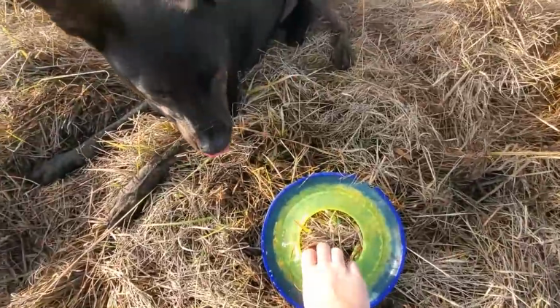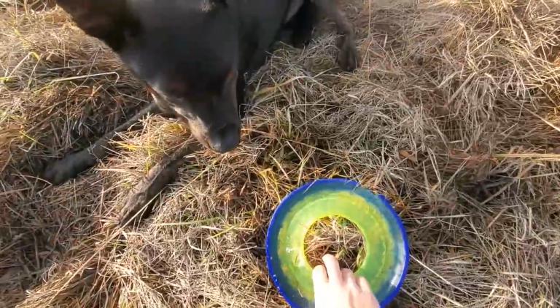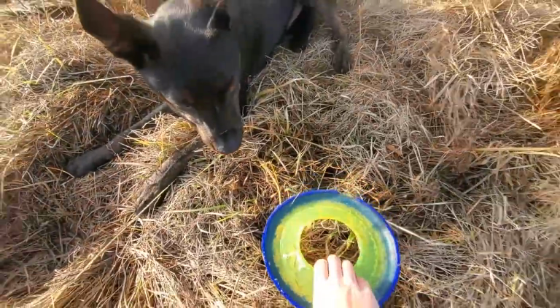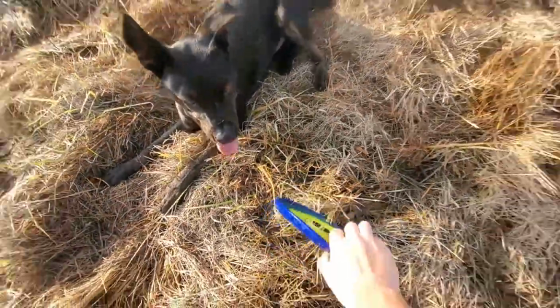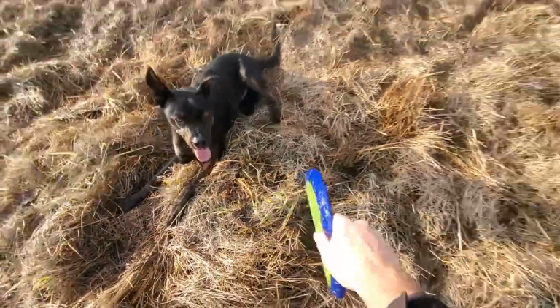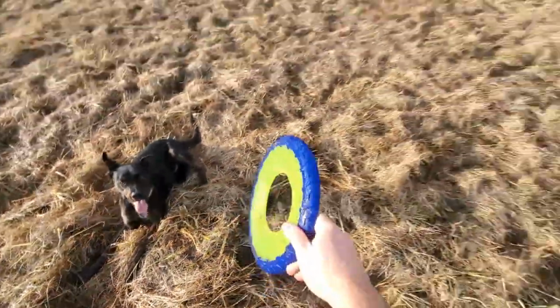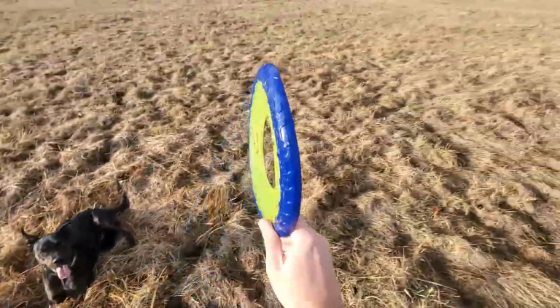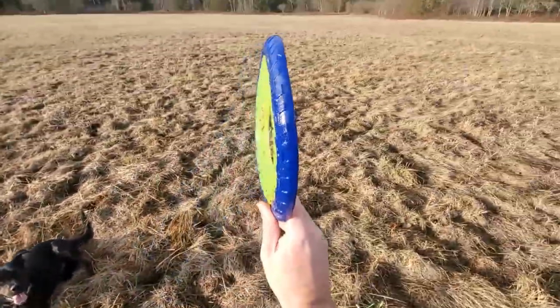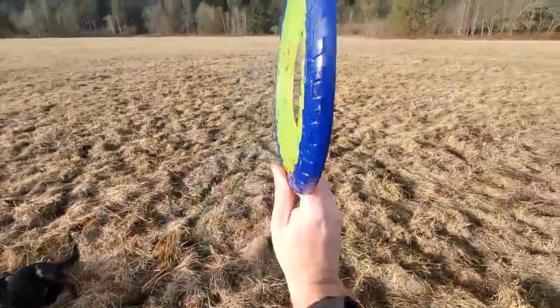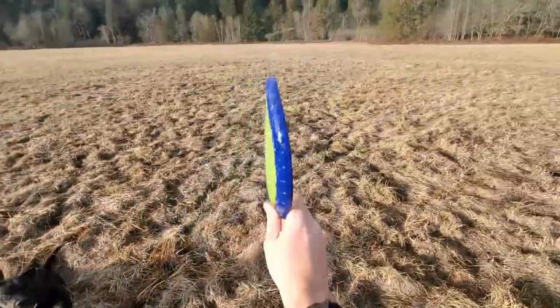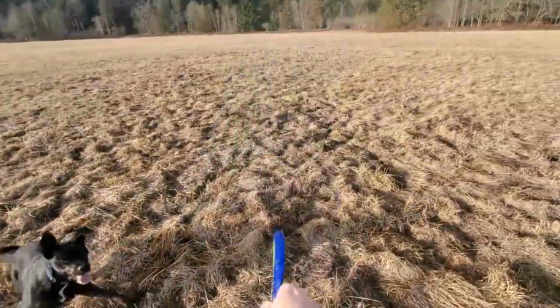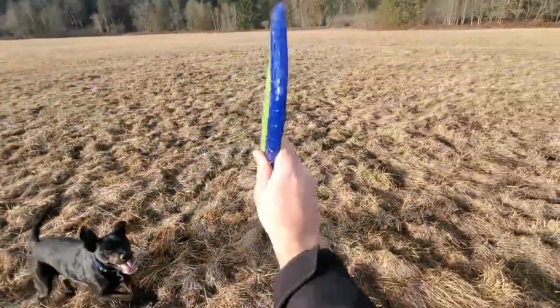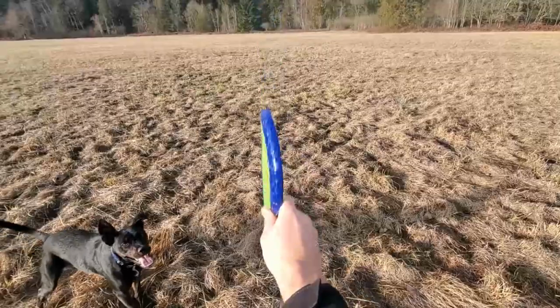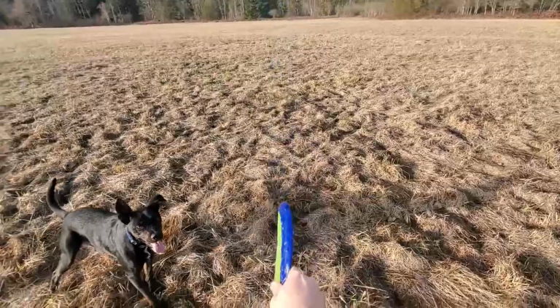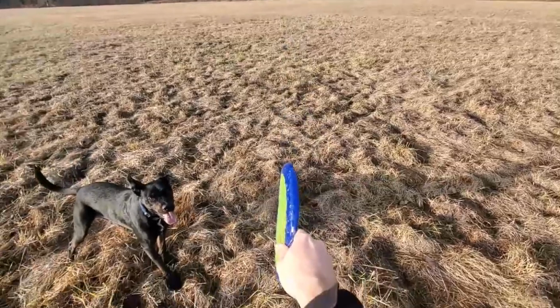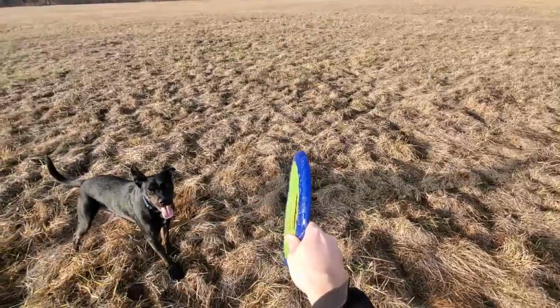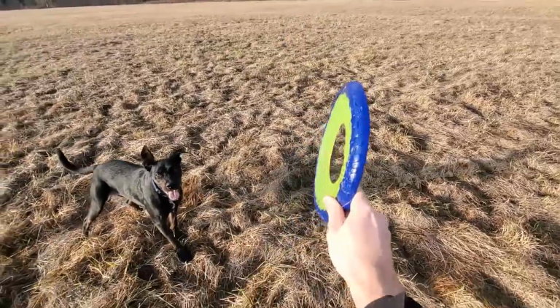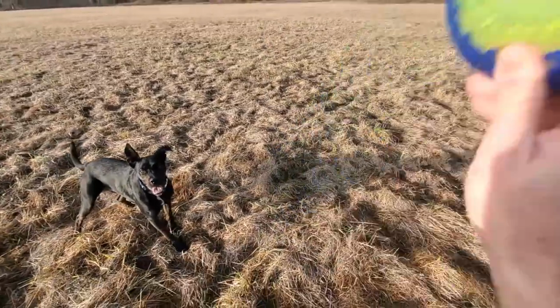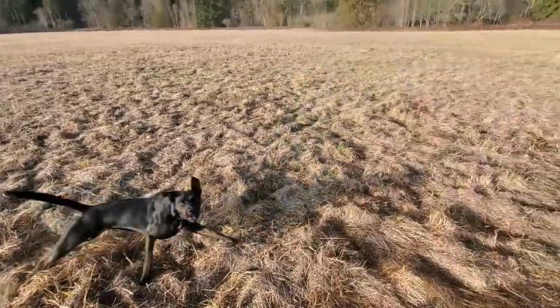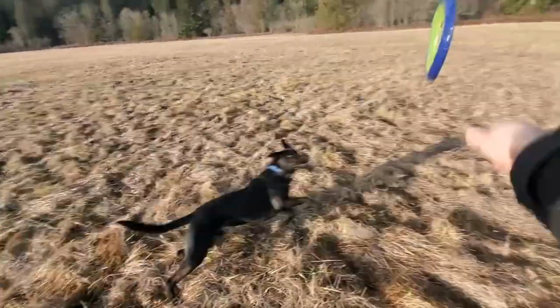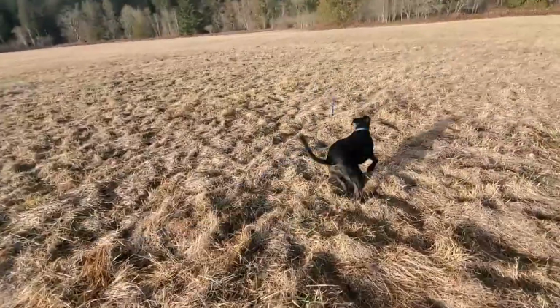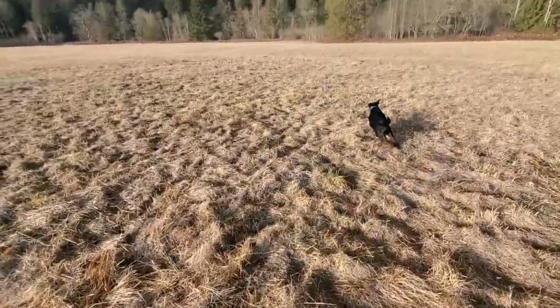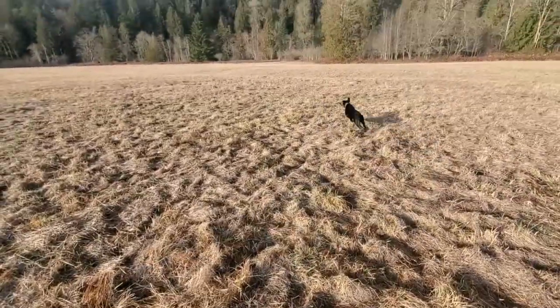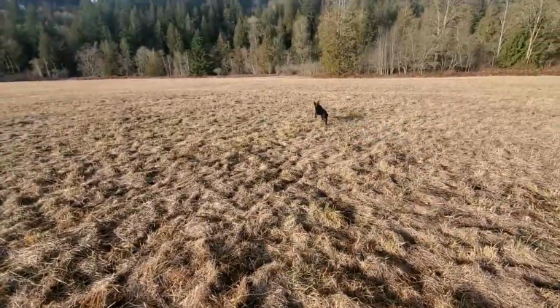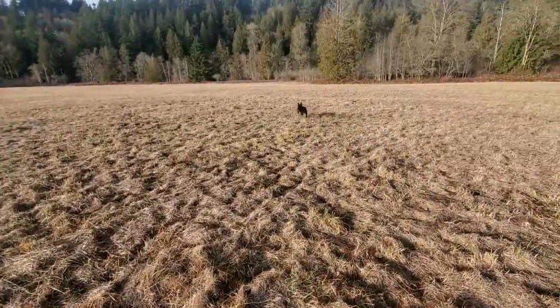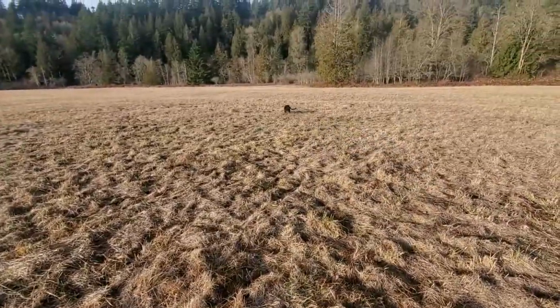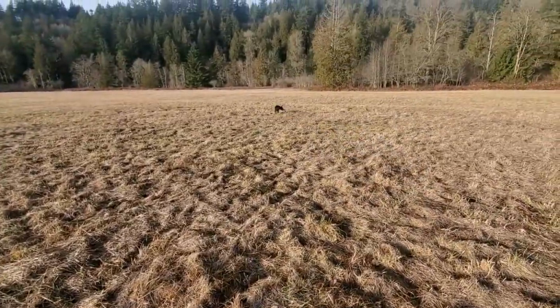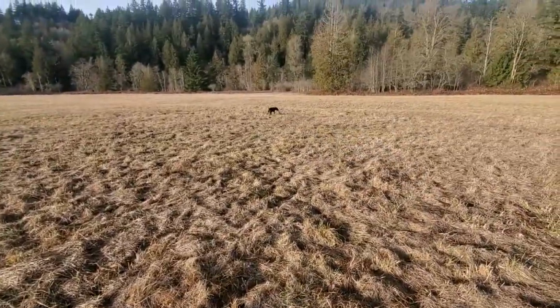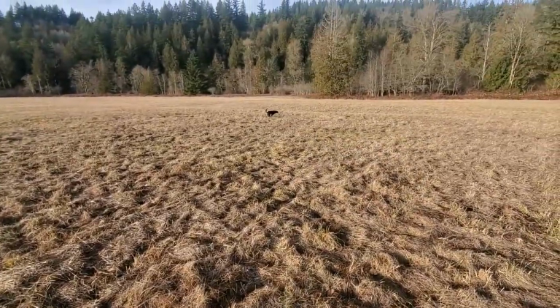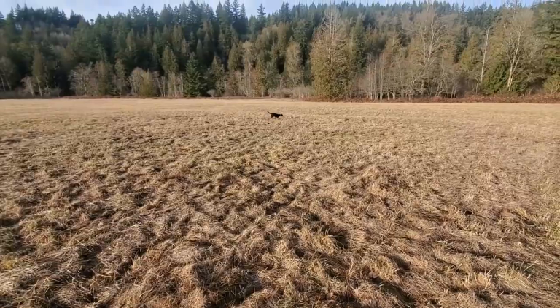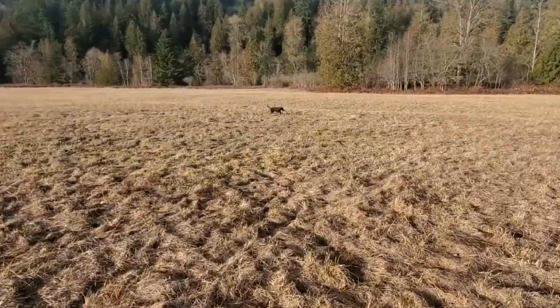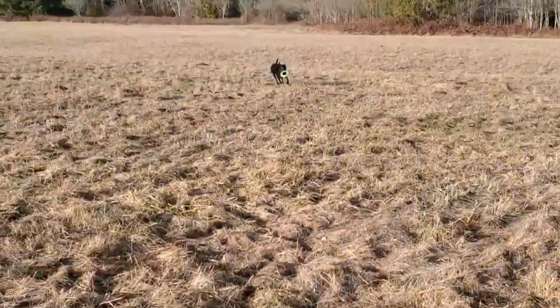Another way you can throw it is on the ground vertically like this and it'll actually roll. As you can see, he loves chasing it when it rolls like that.